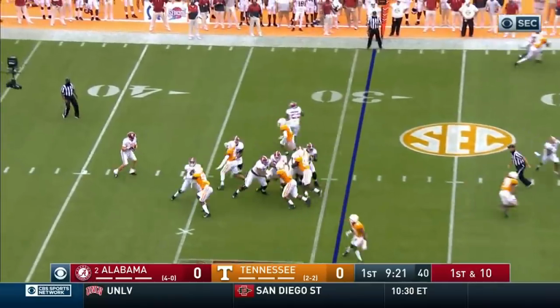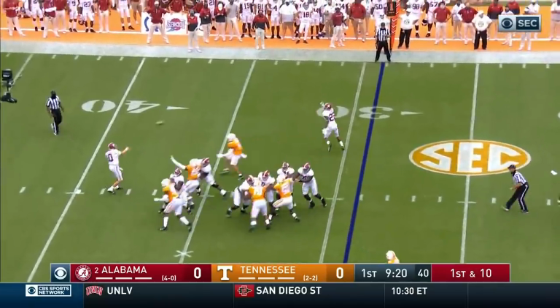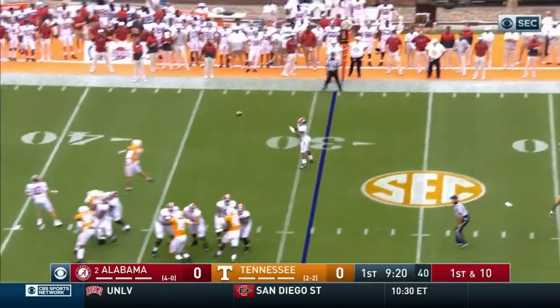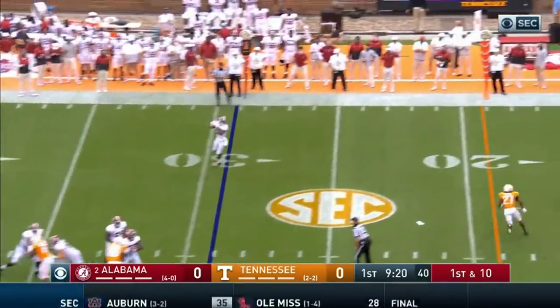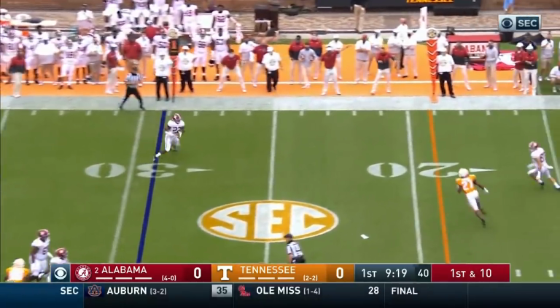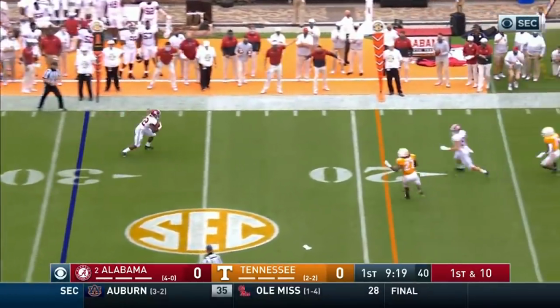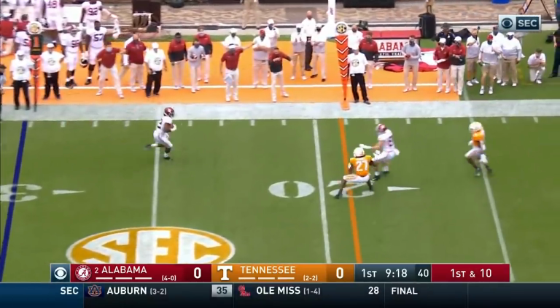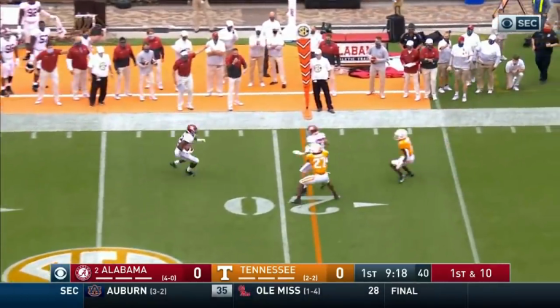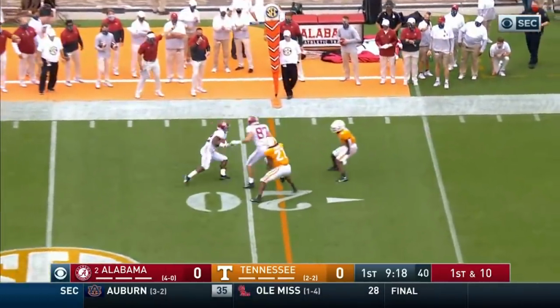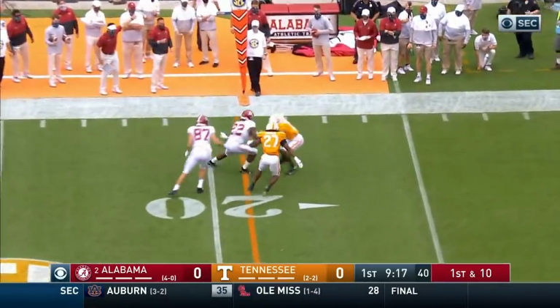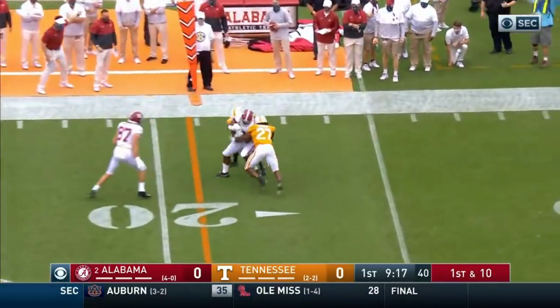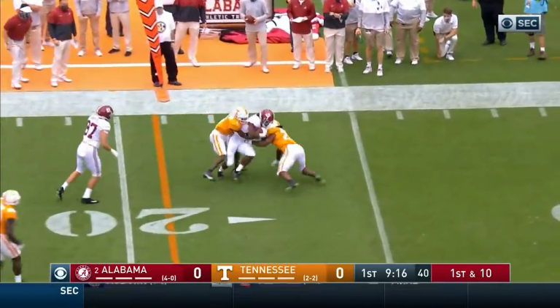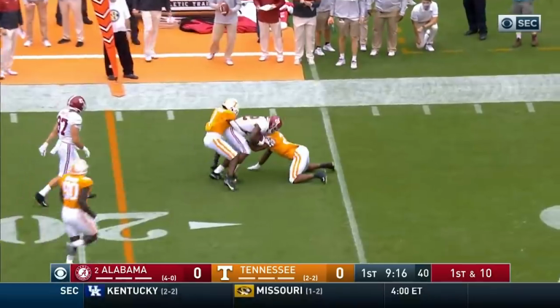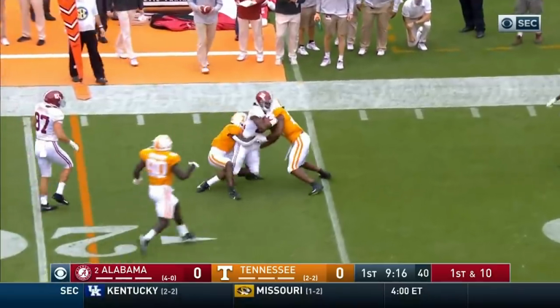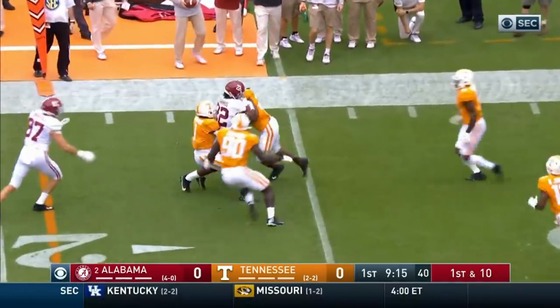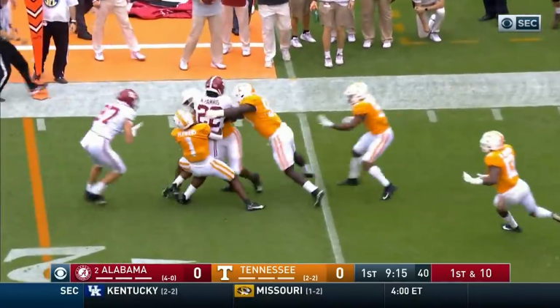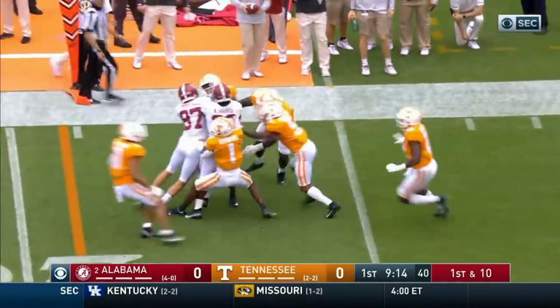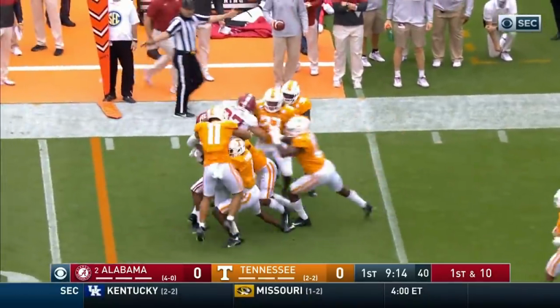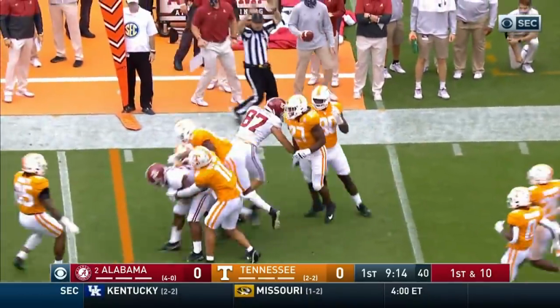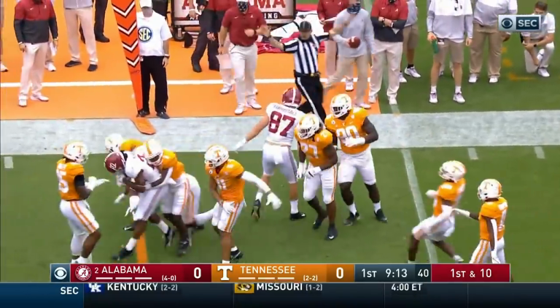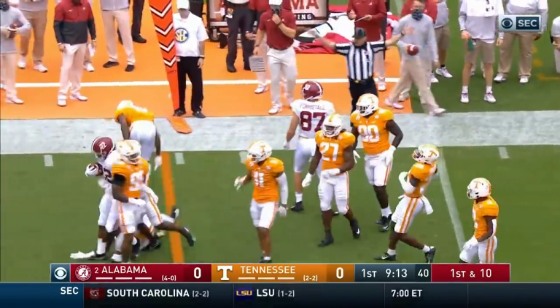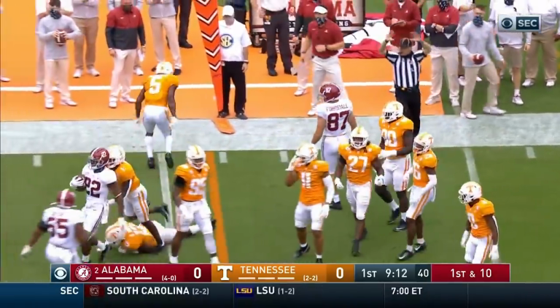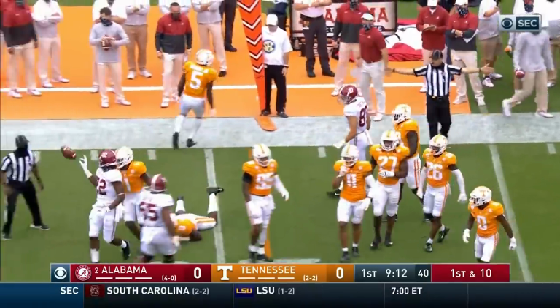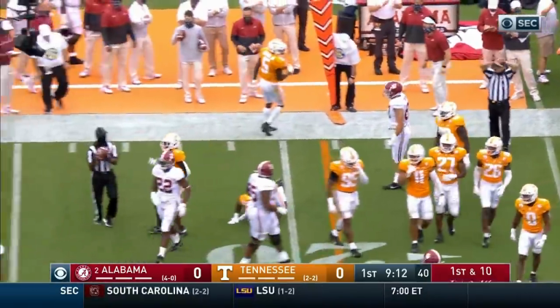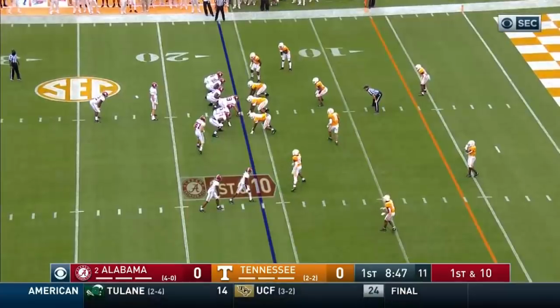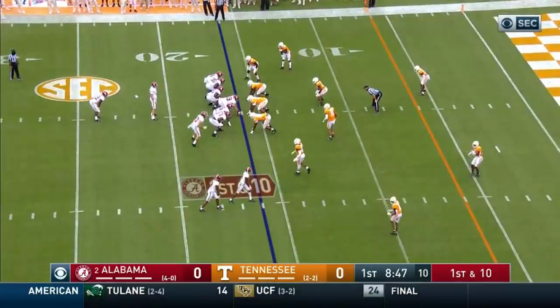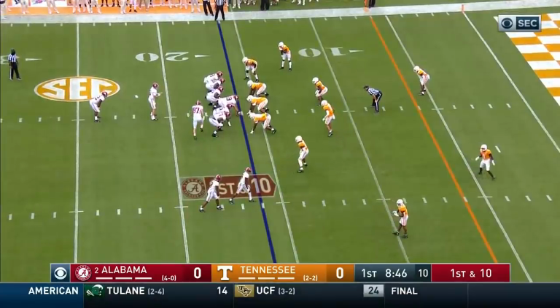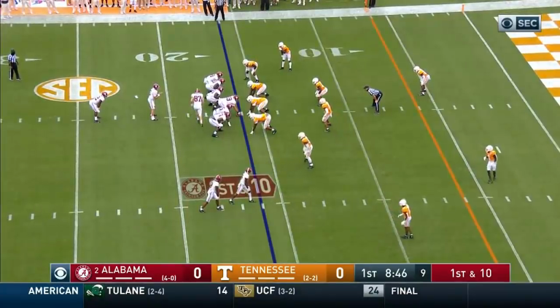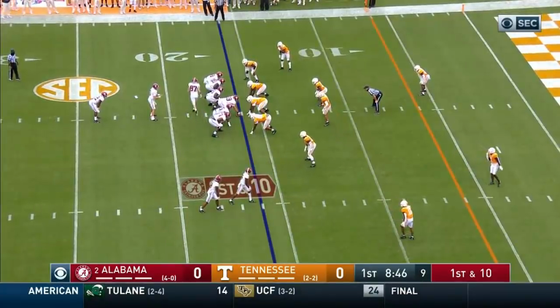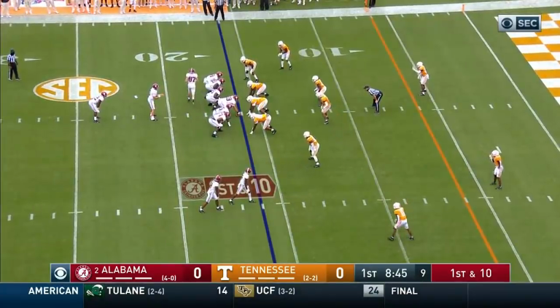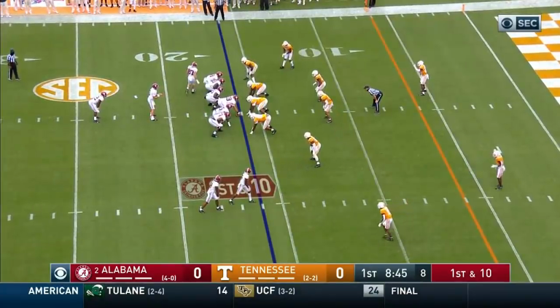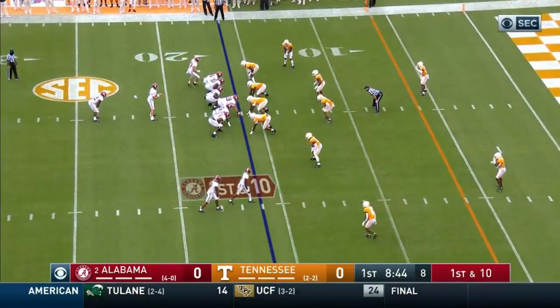Mac Jones play fake, going to throw it wide open to Najee Harris. Harris inside the 20, spins and fights to about the 16. That's what Mac Jones does so well — down in this area at the 16-yard line with another first down.